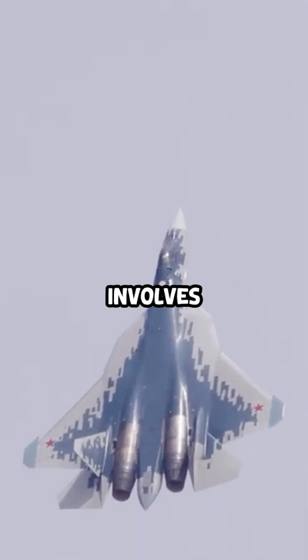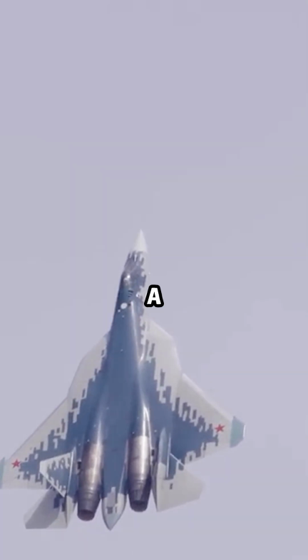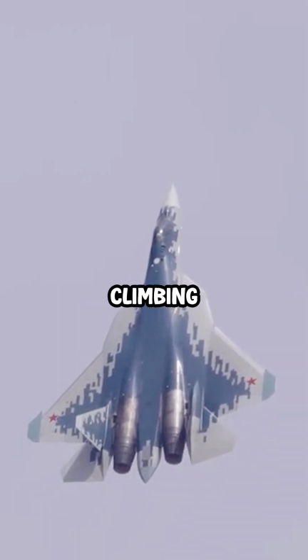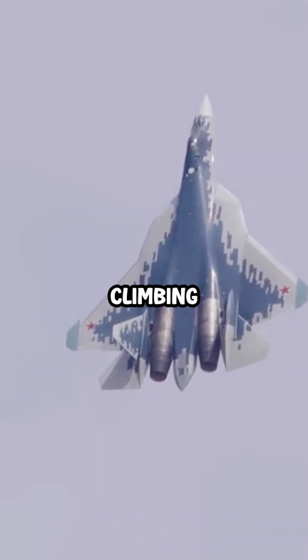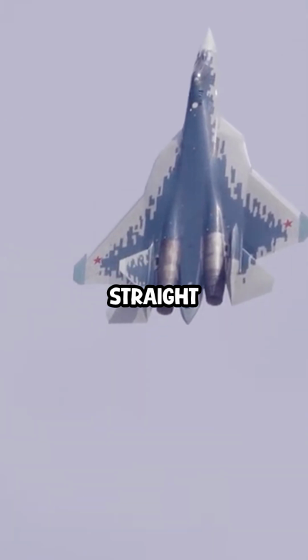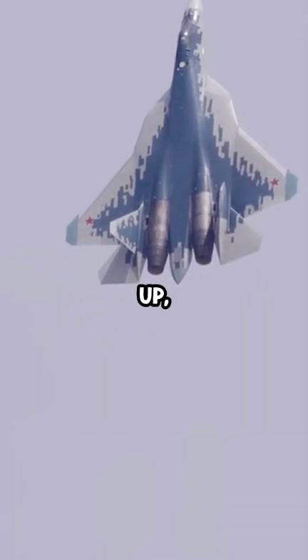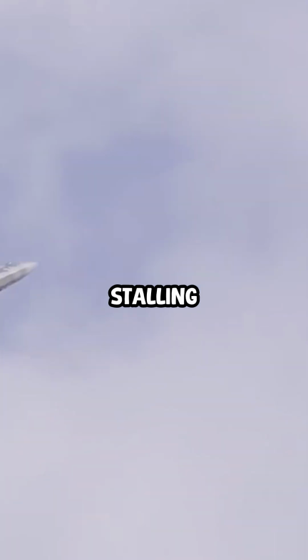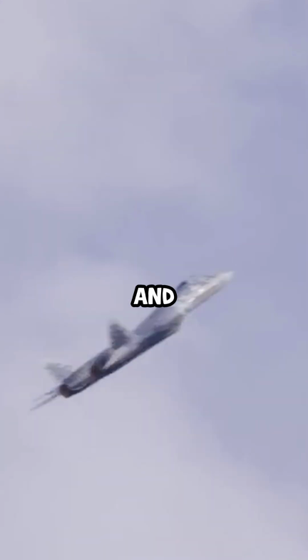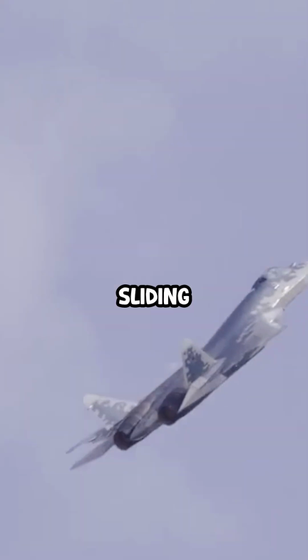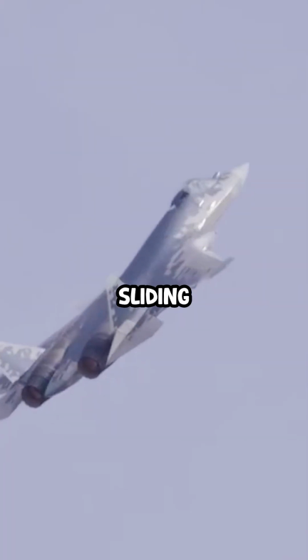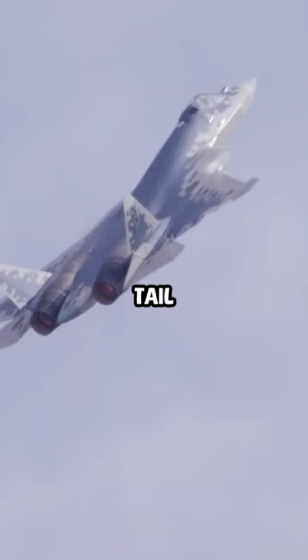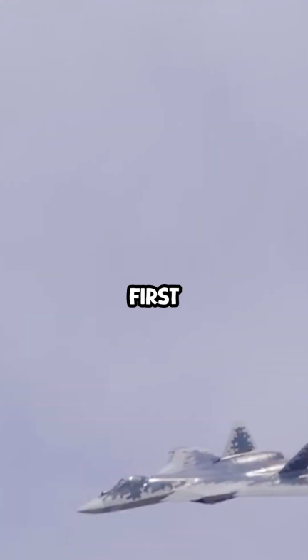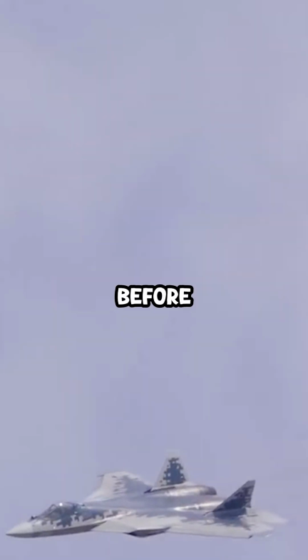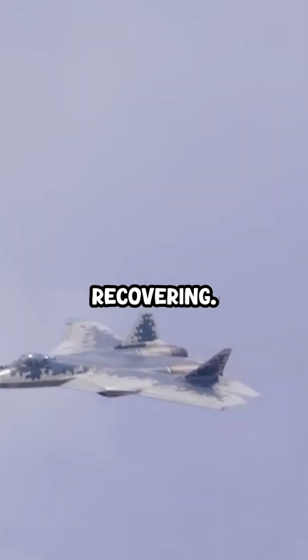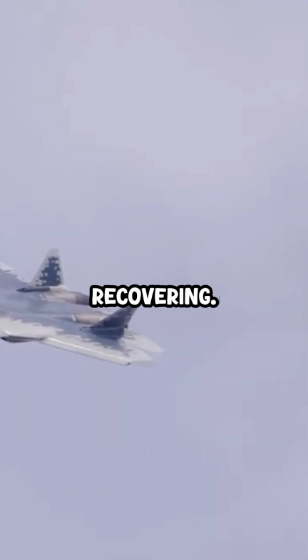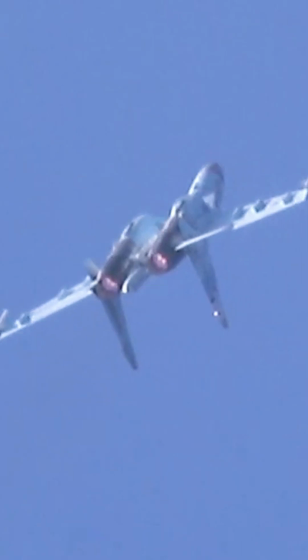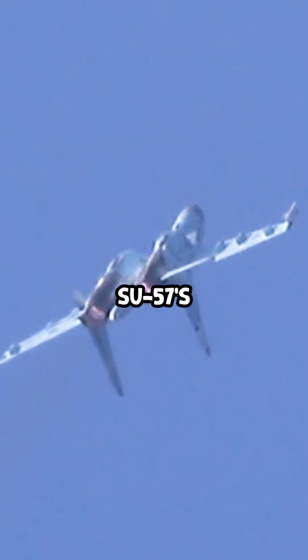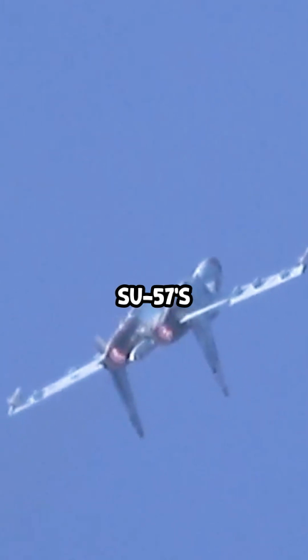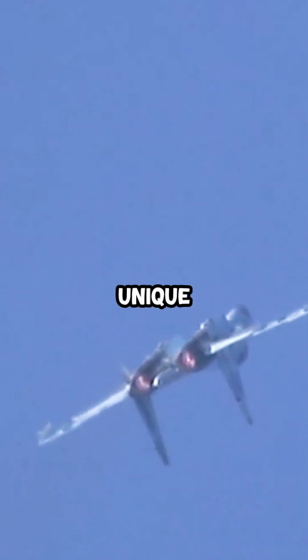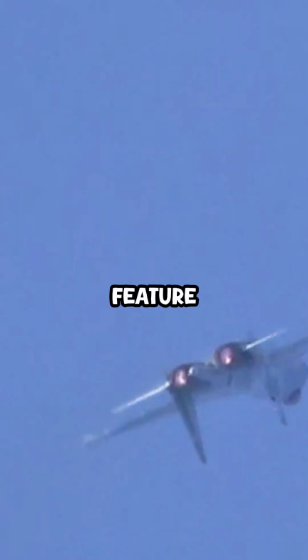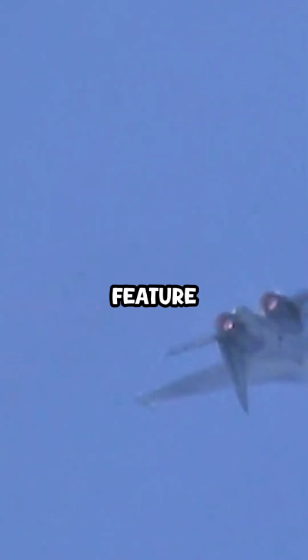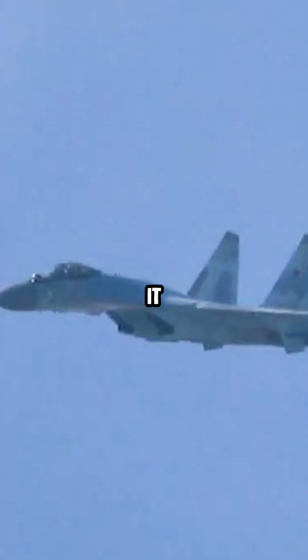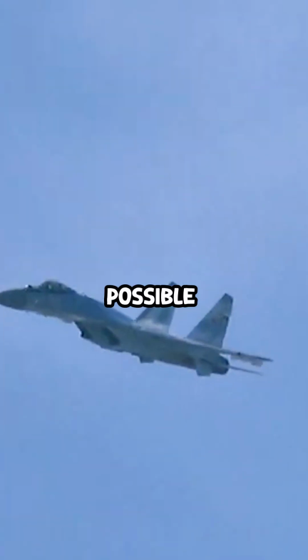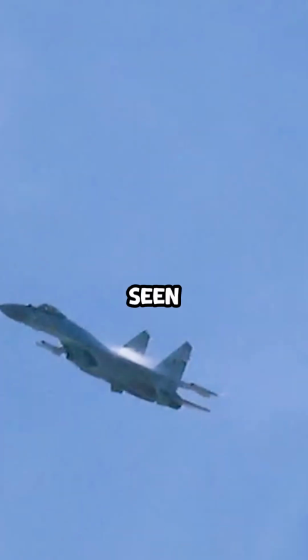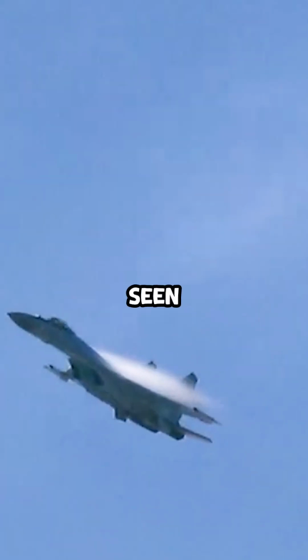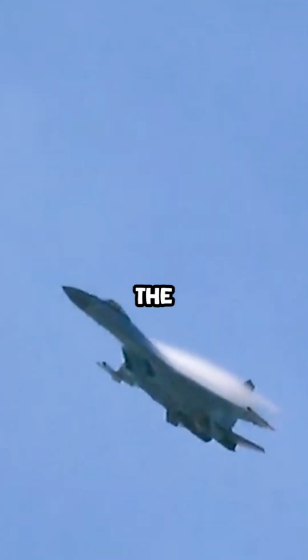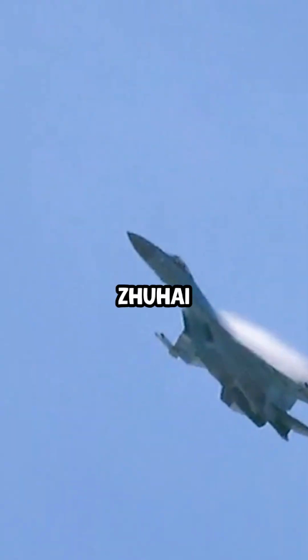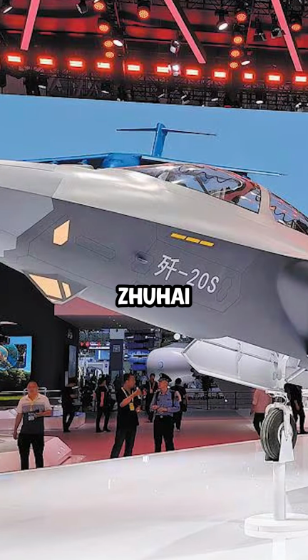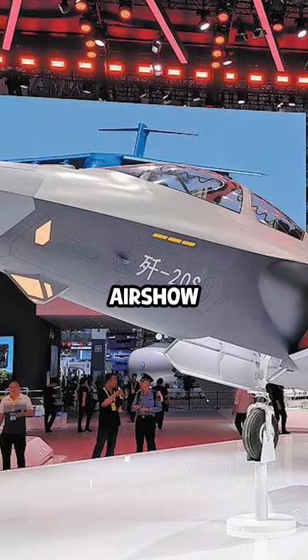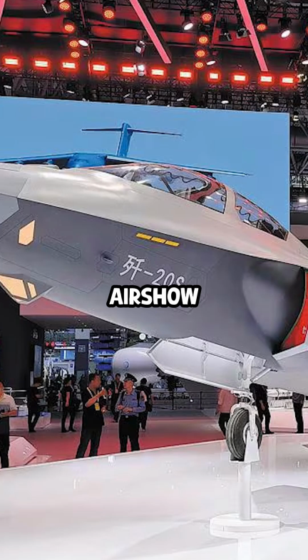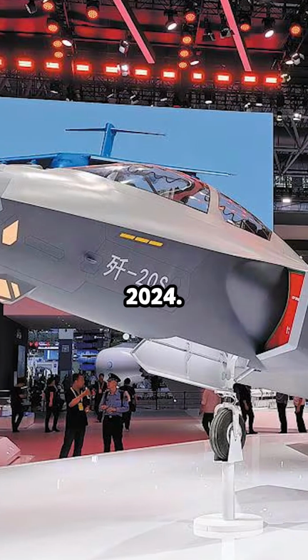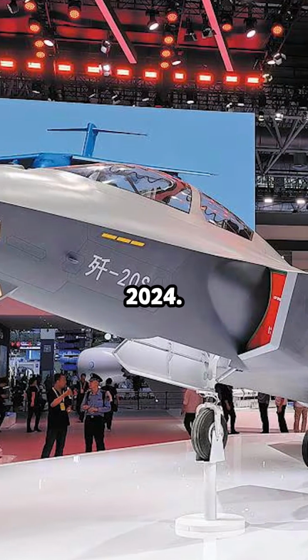It involves a jet climbing straight up, stalling, and sliding tail-first before recovering. The Su-57's unique features make it possible, as seen at the Zhuhai Airshow 2024.